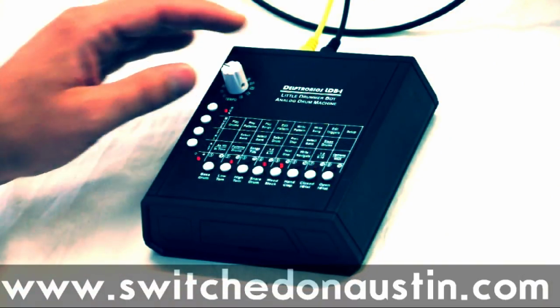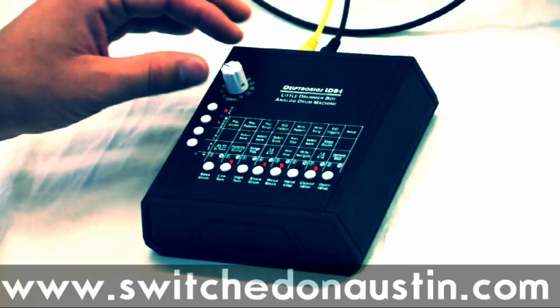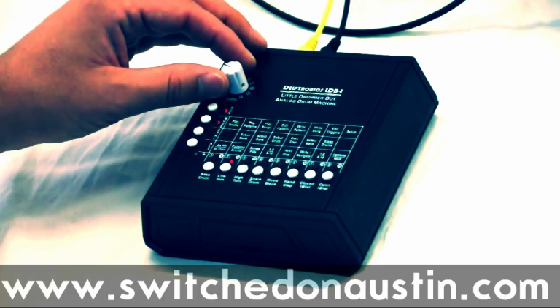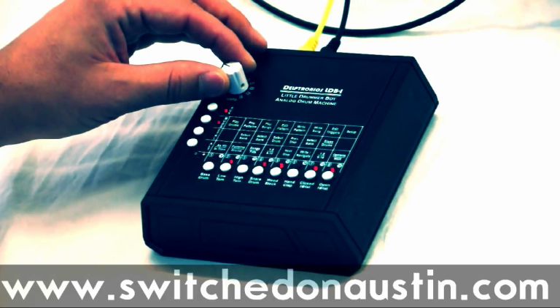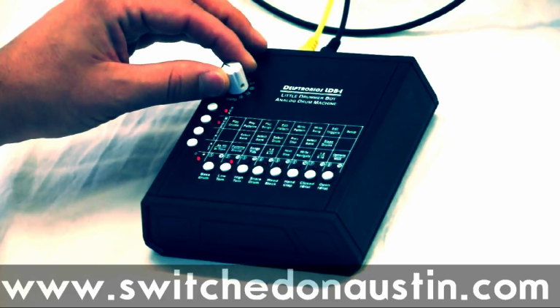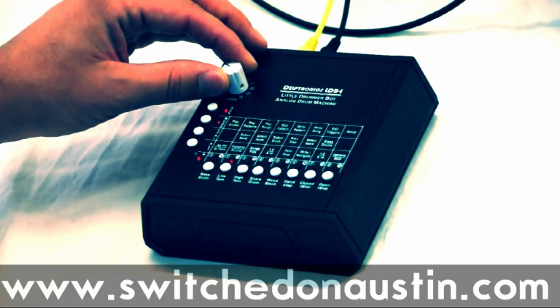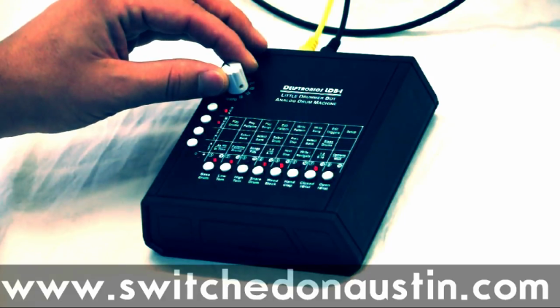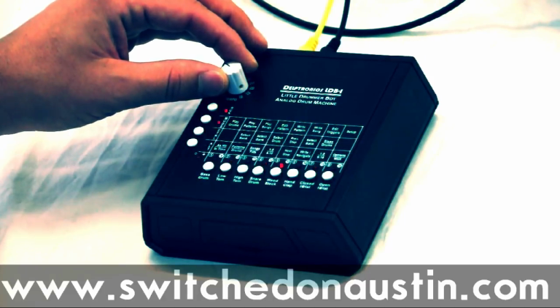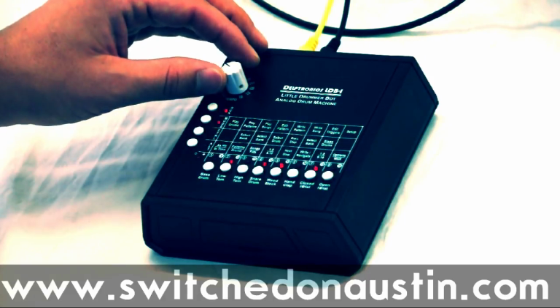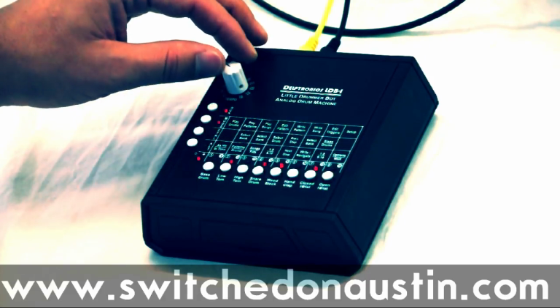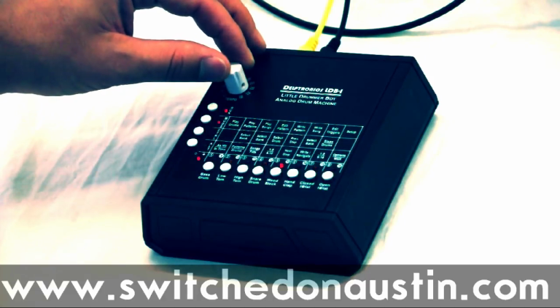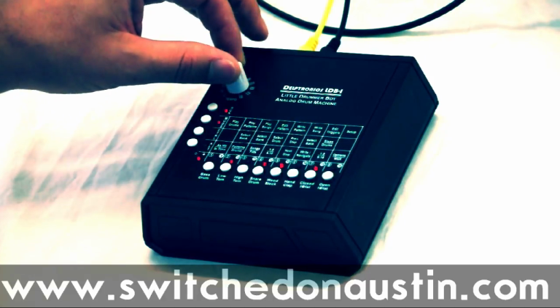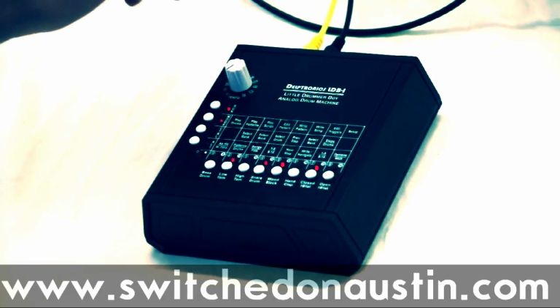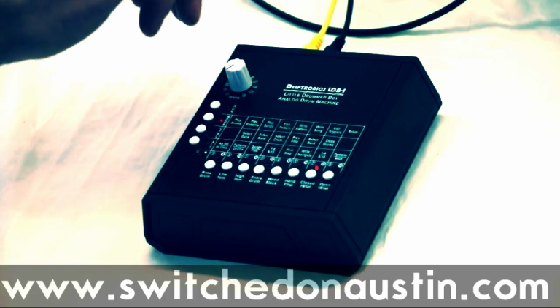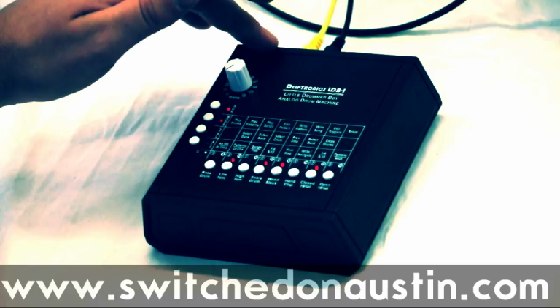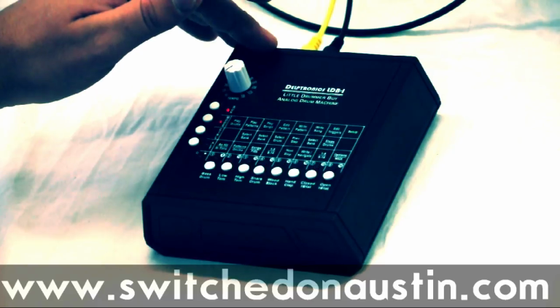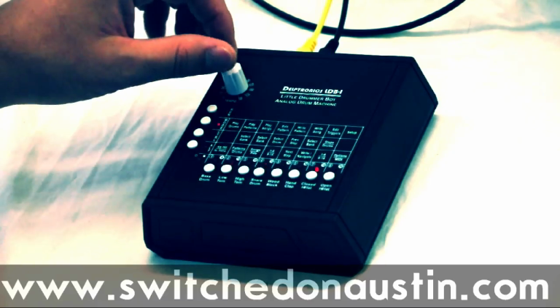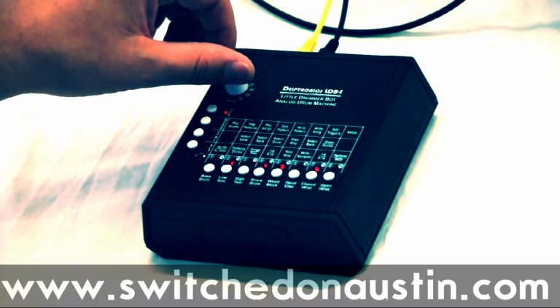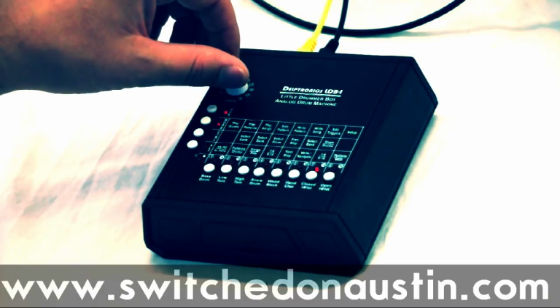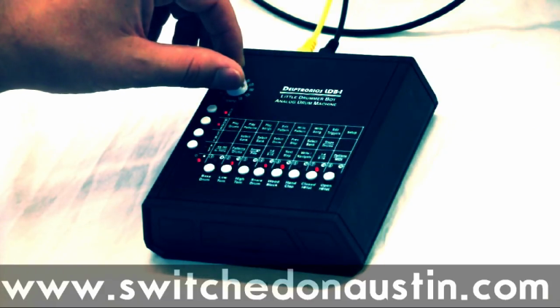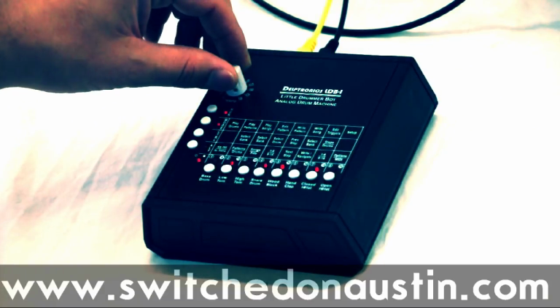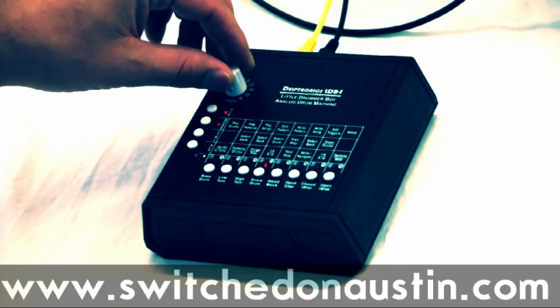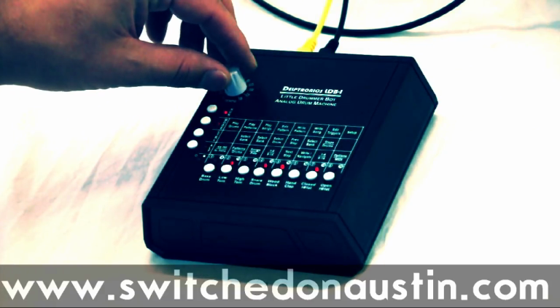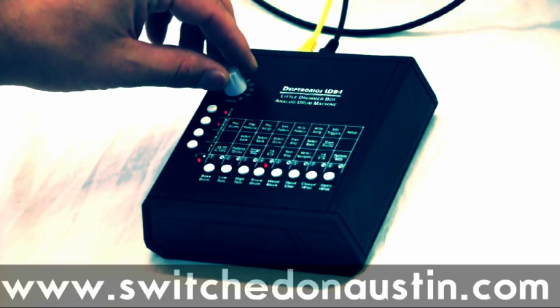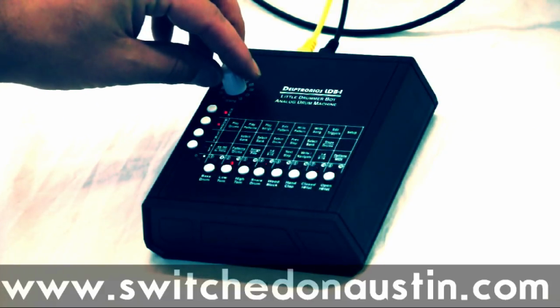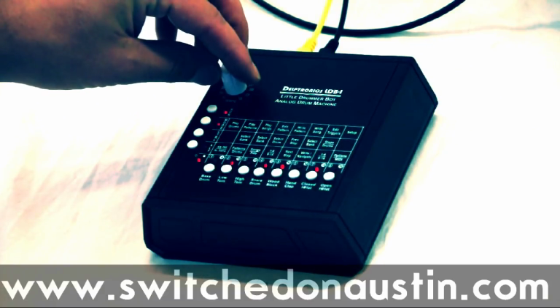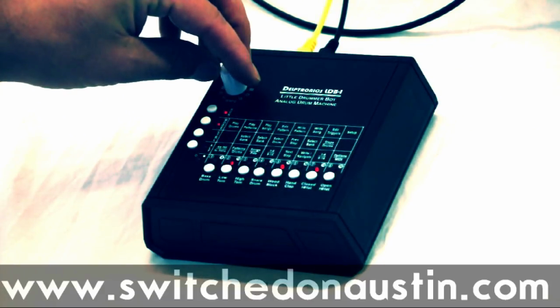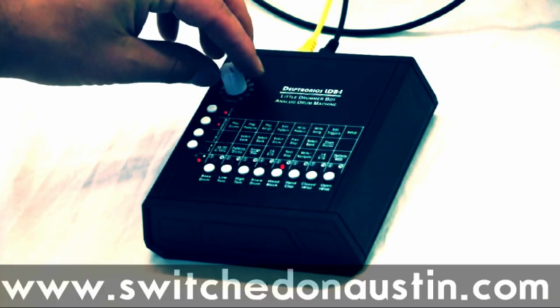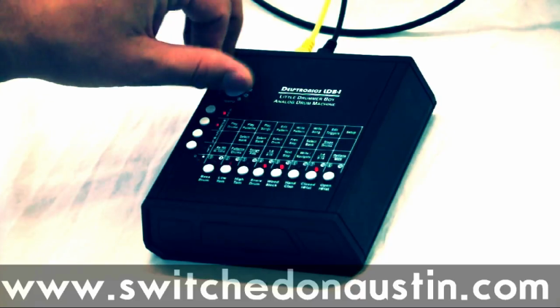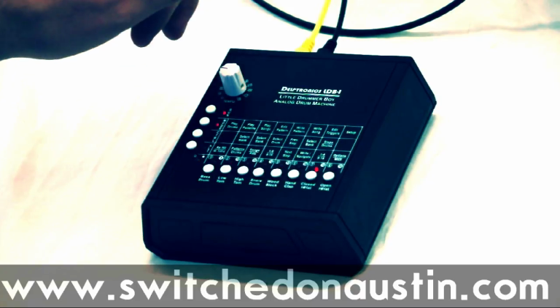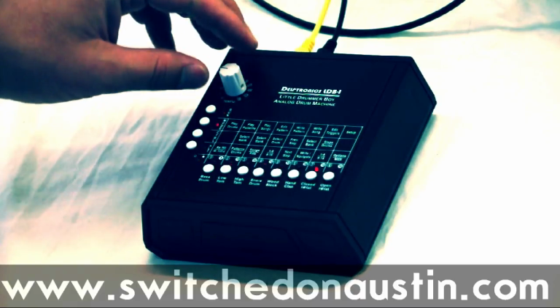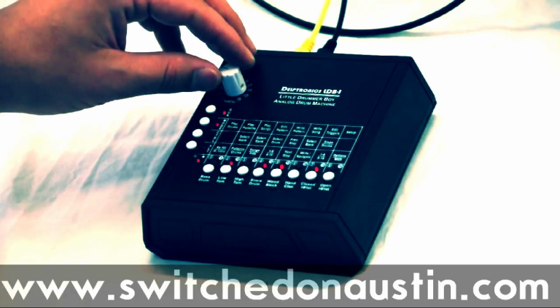Tempo knob, obviously. You can change tempo during play. It goes down to 45 BPM and up to ludicrous speed for noise musicians.